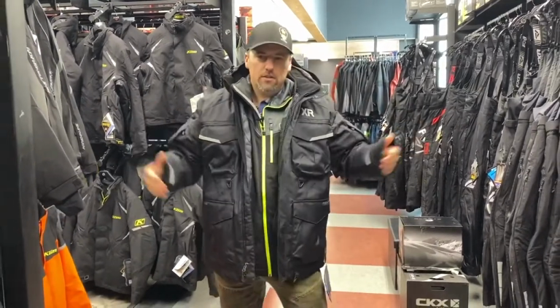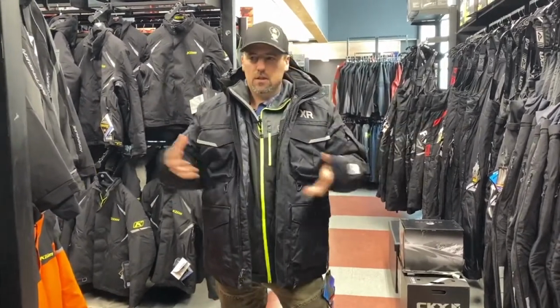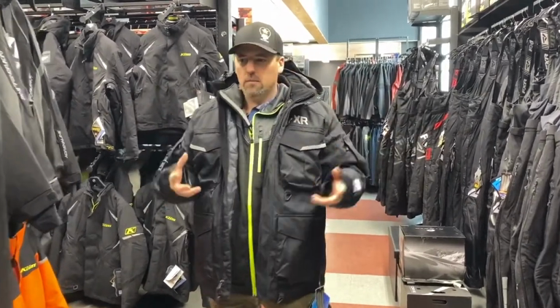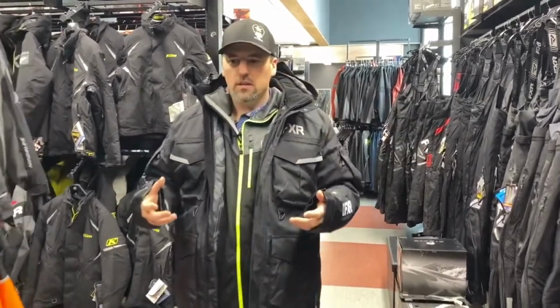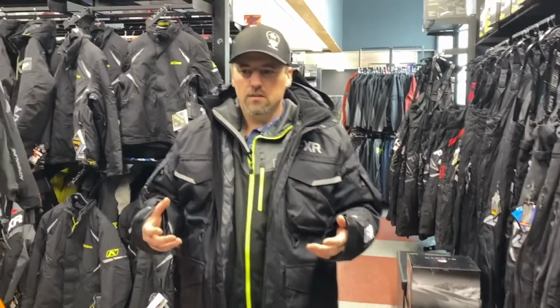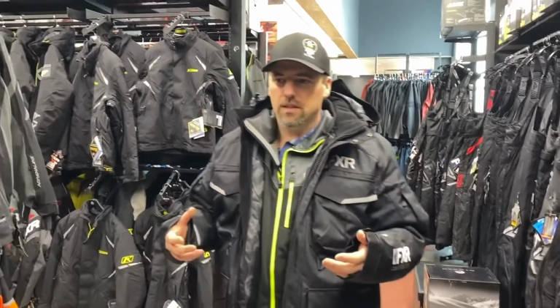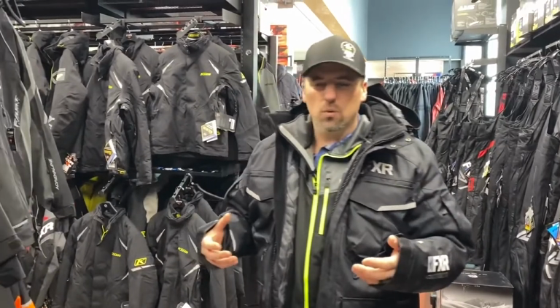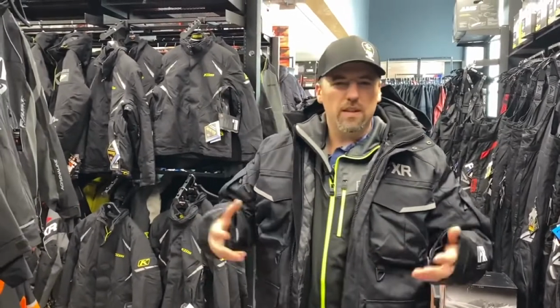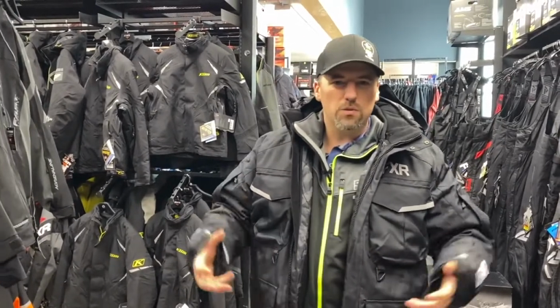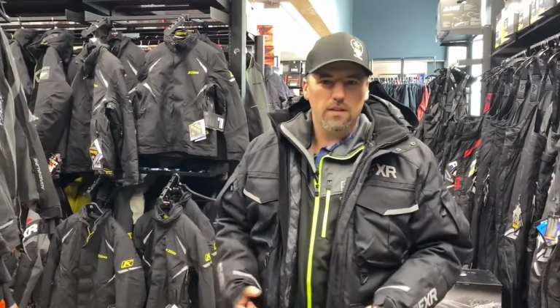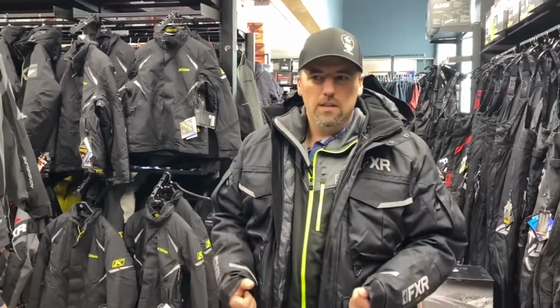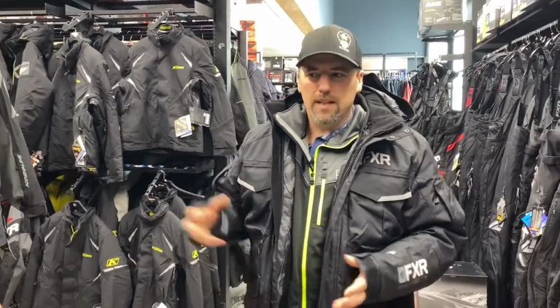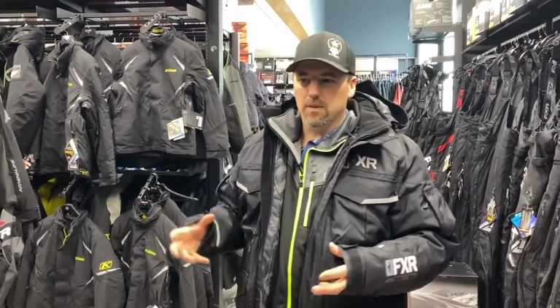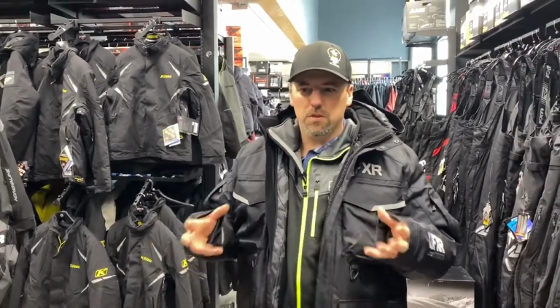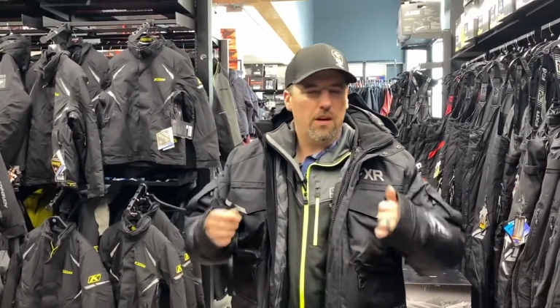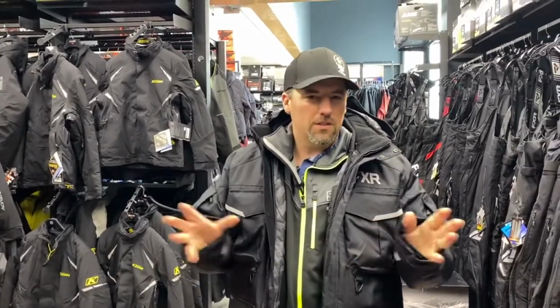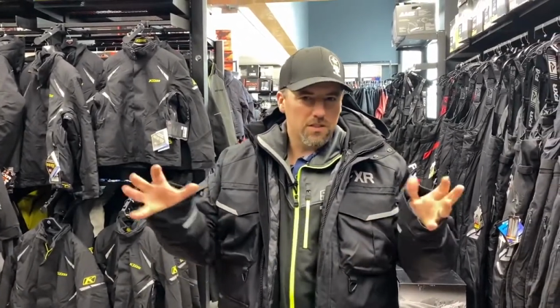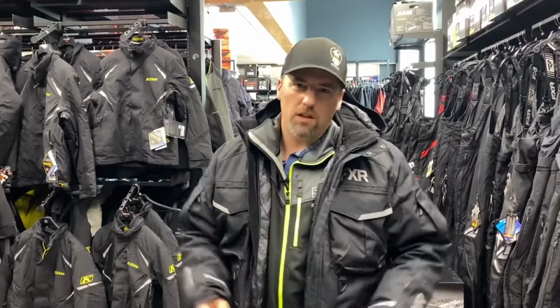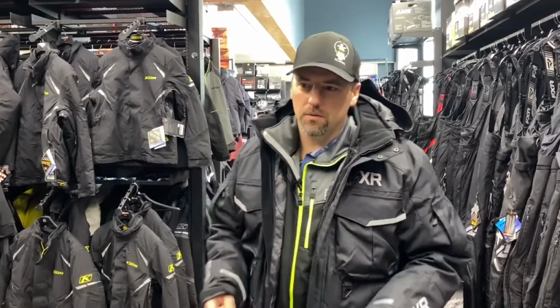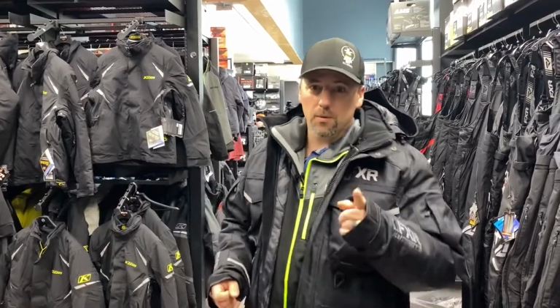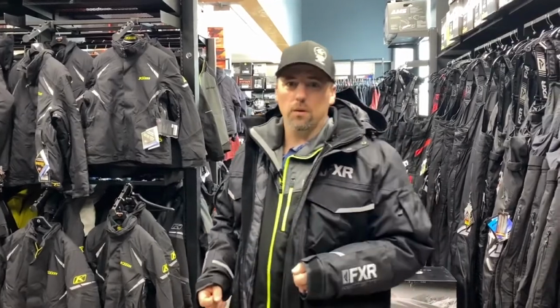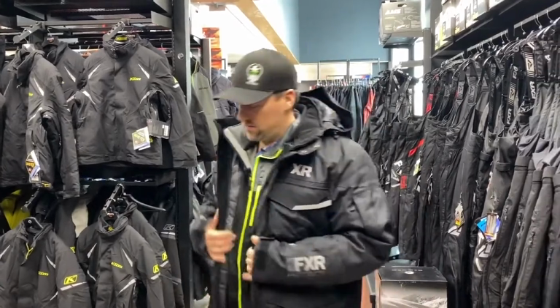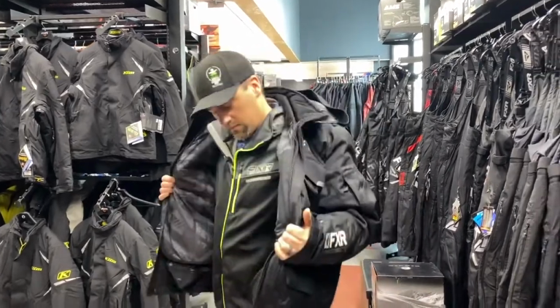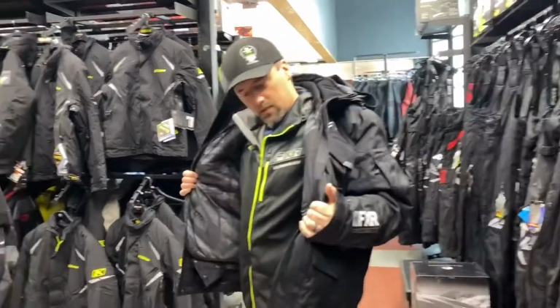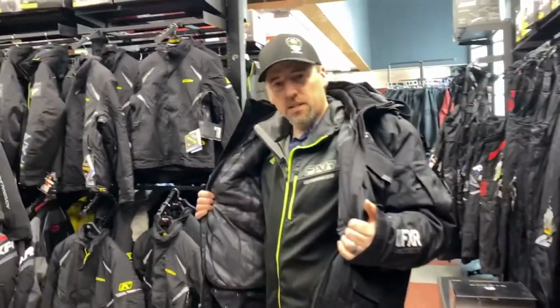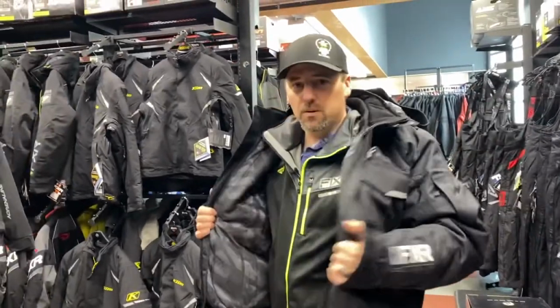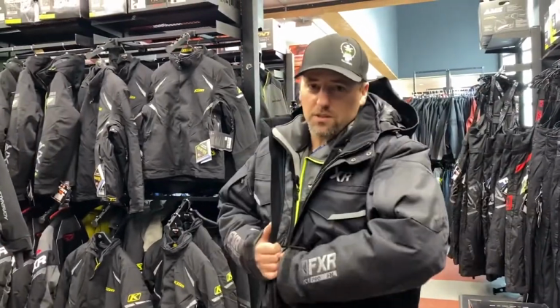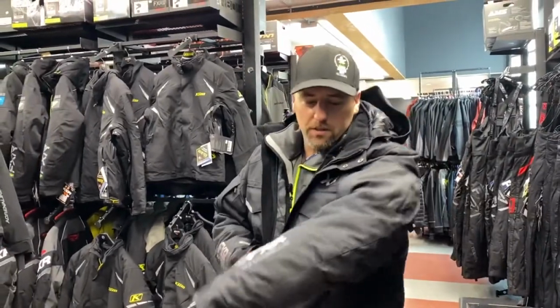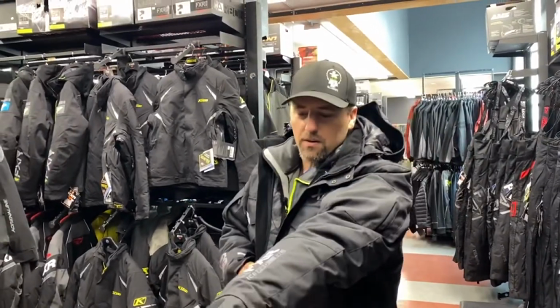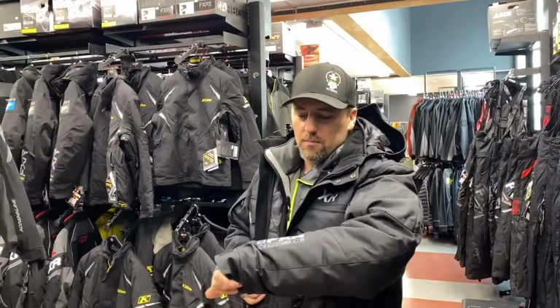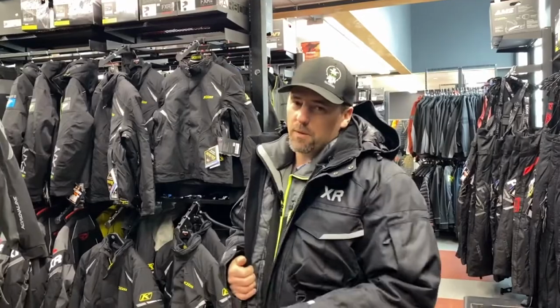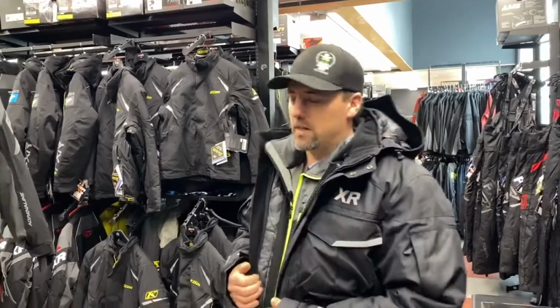There's a huge selection, so come try them on and go with one that feels right. You might like something, but then you put something on and it just fits like a glove — that's the one you go with. Come on in and check them out. Lots of clothing here now, but it probably won't last long.